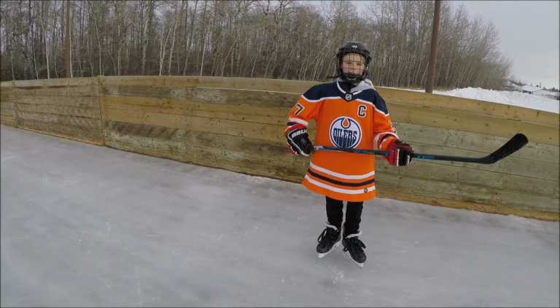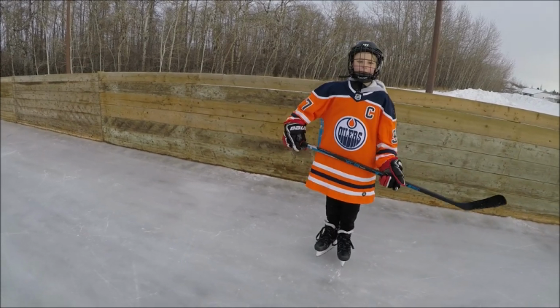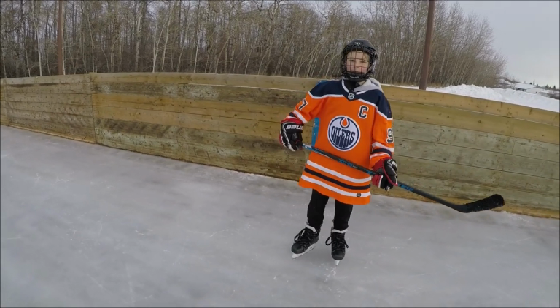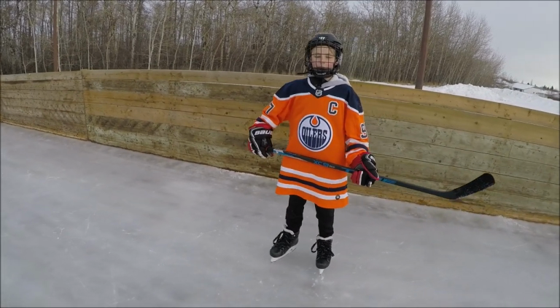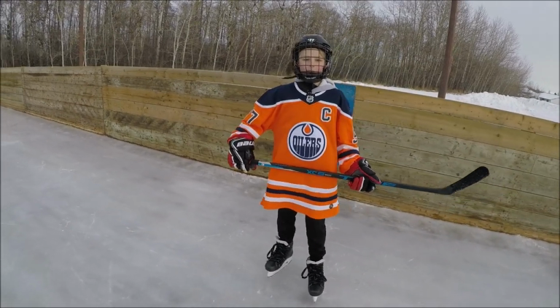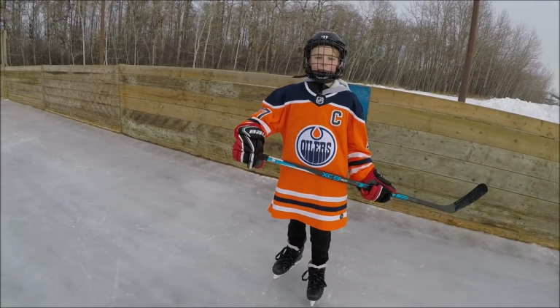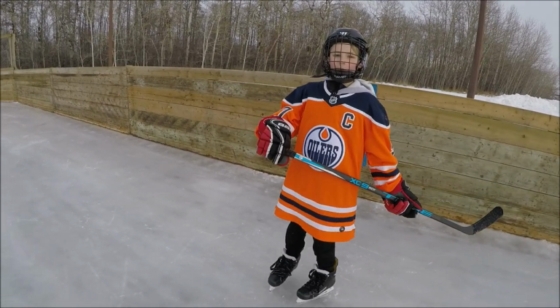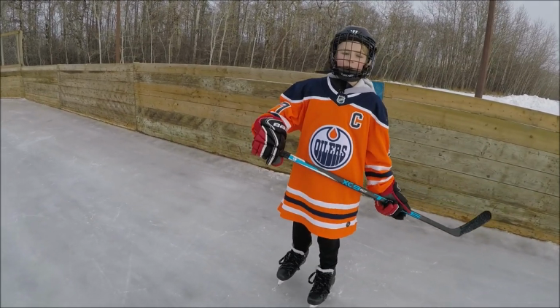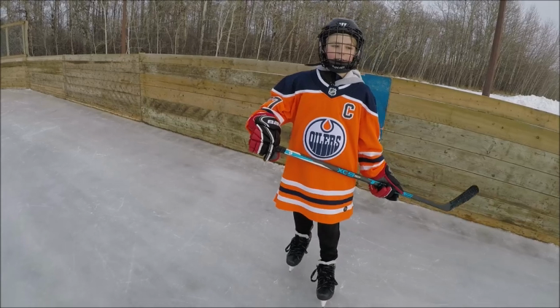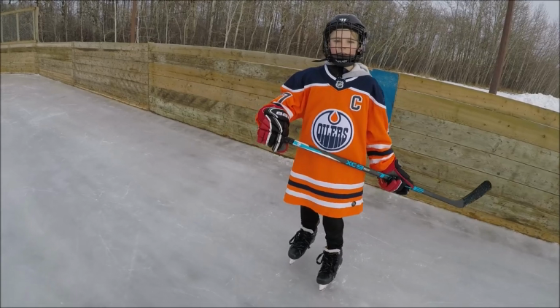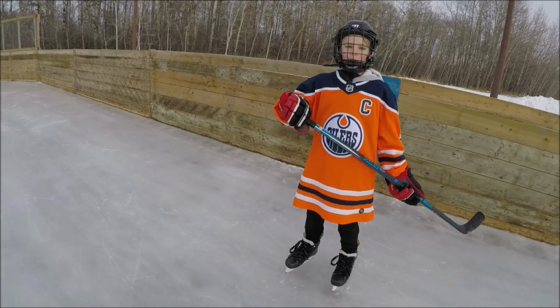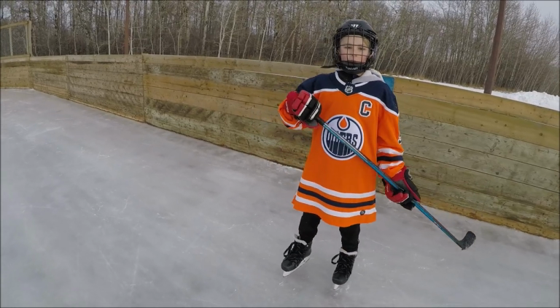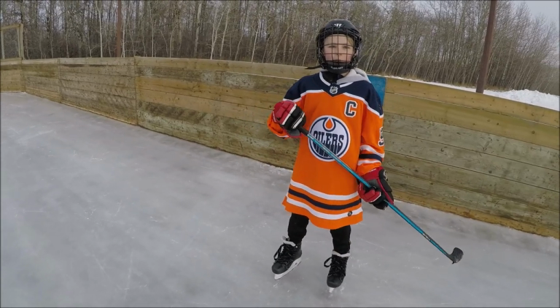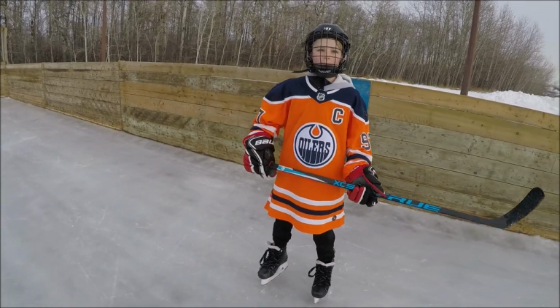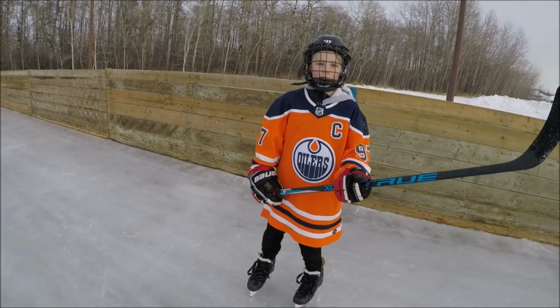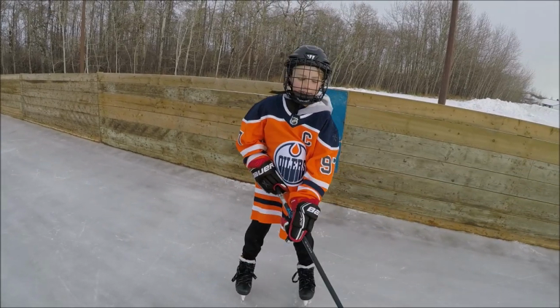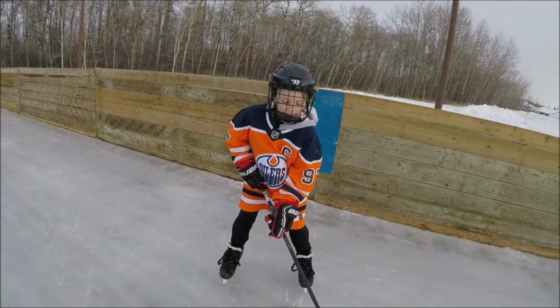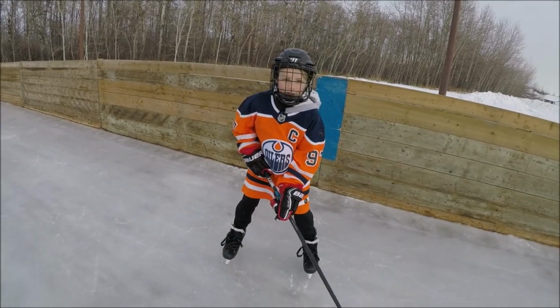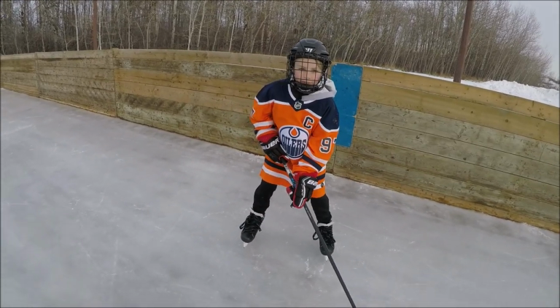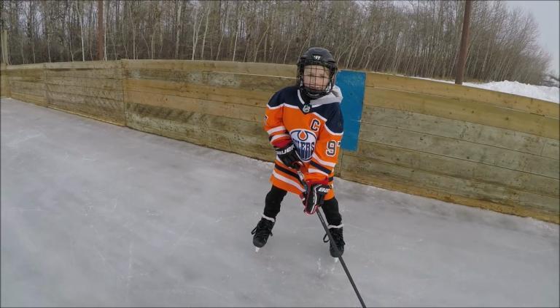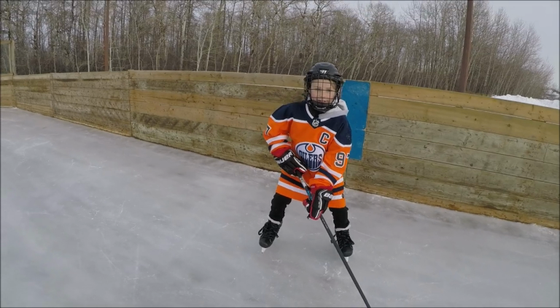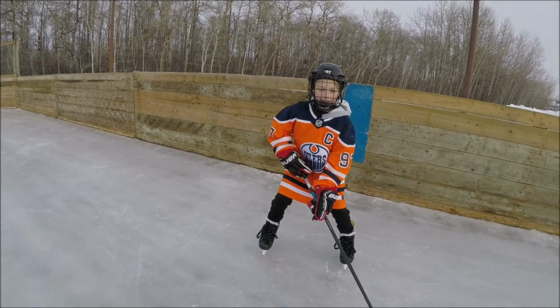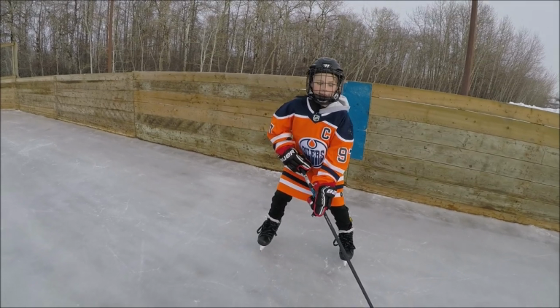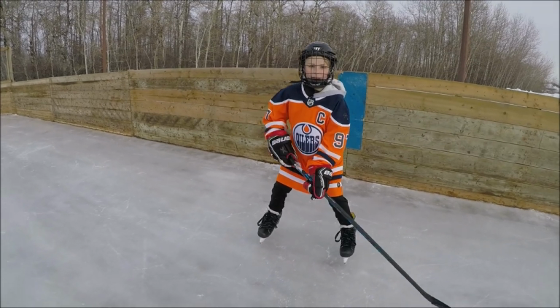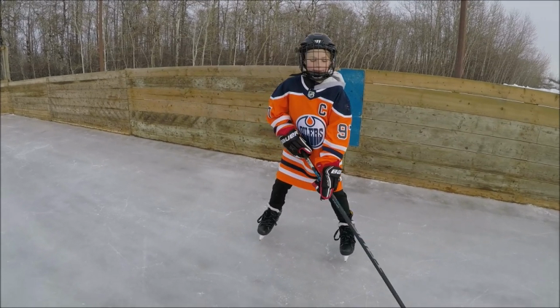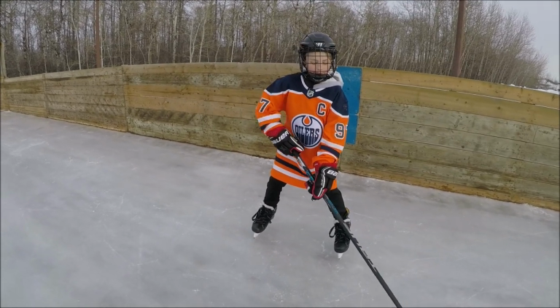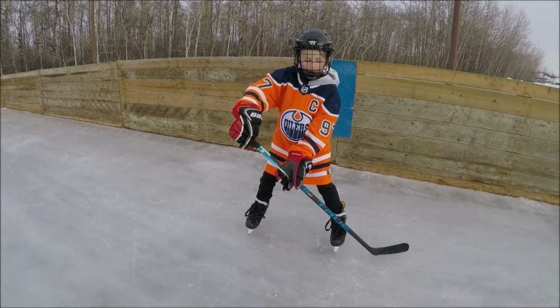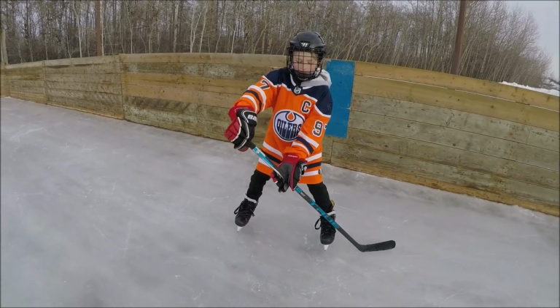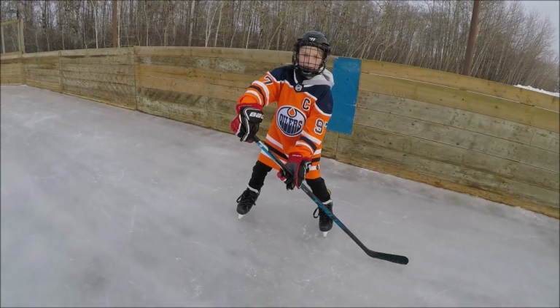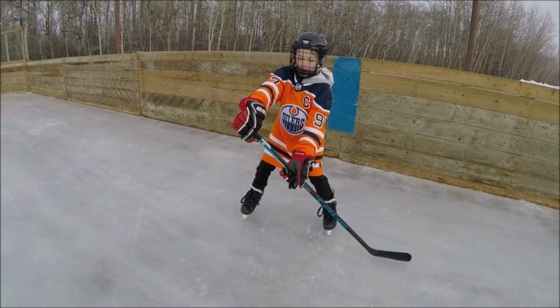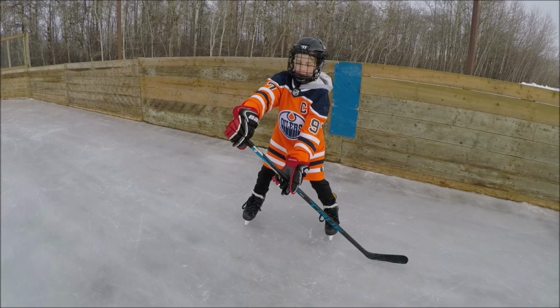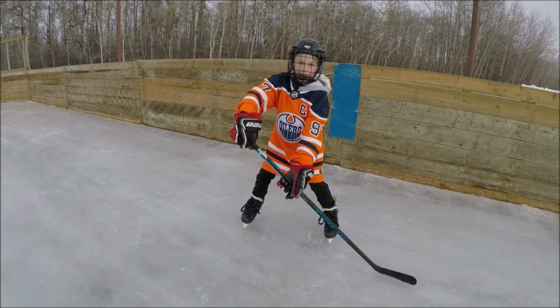Today, I'm going to be showing you how to do the proper hockey stance. Most people think the proper hockey stance is when you have your stick like this and knees bent, but it's actually like this and you want your arms out.